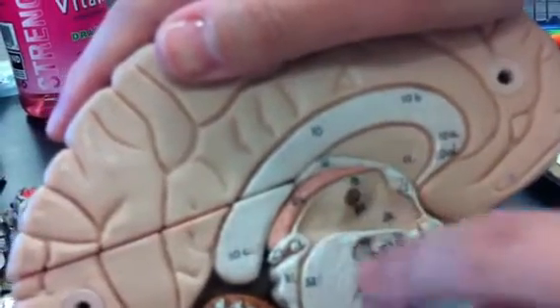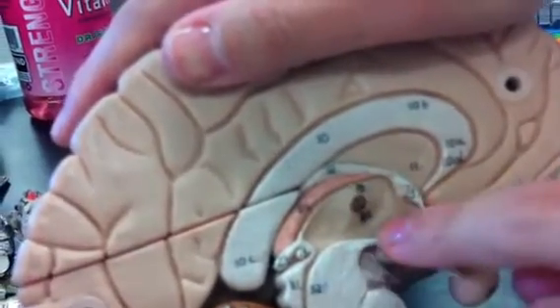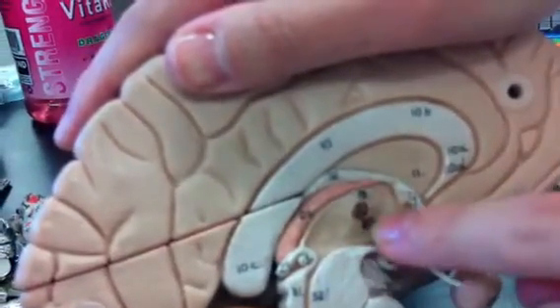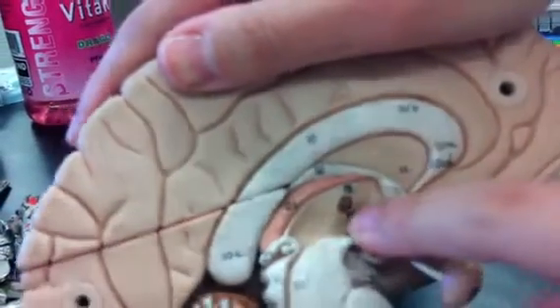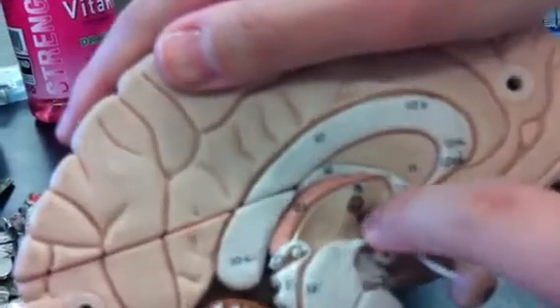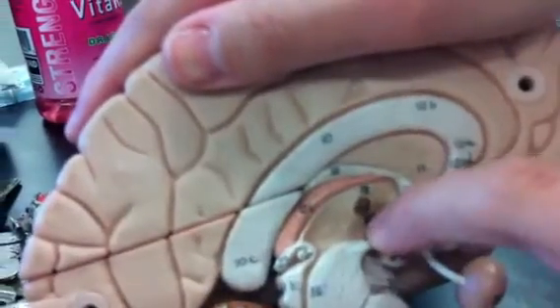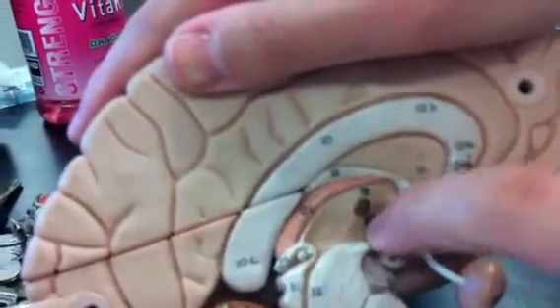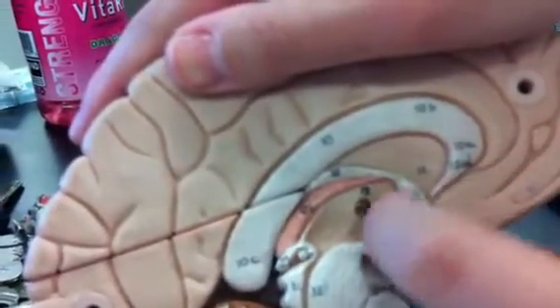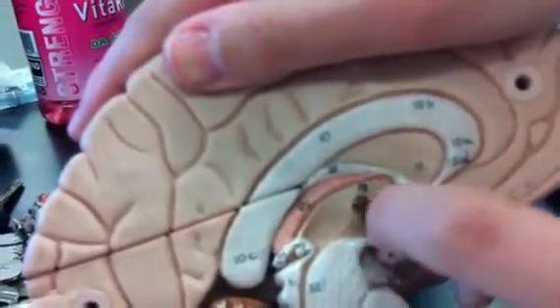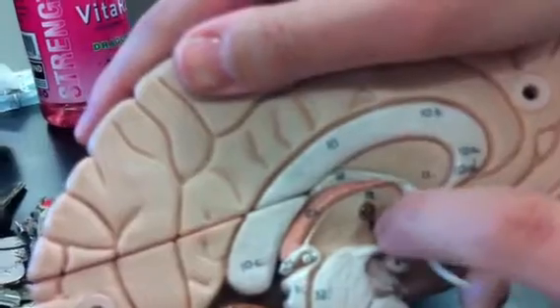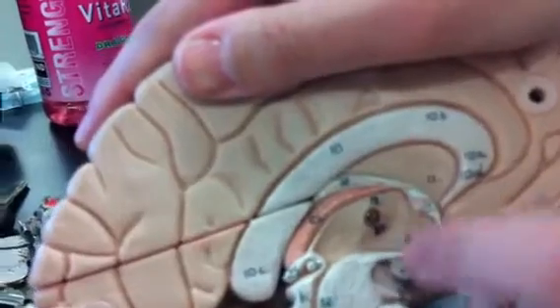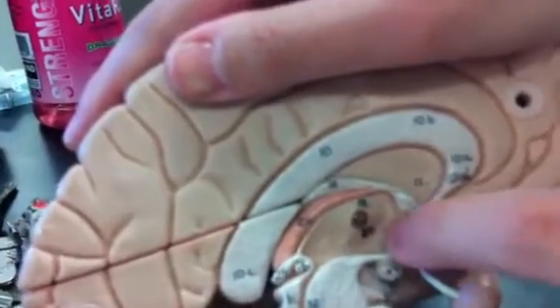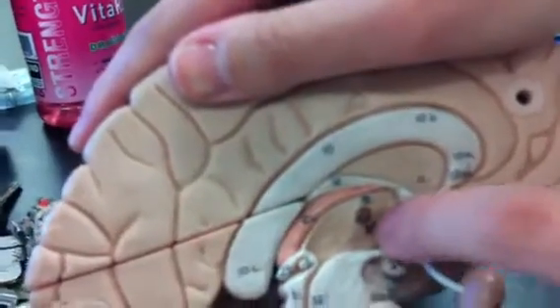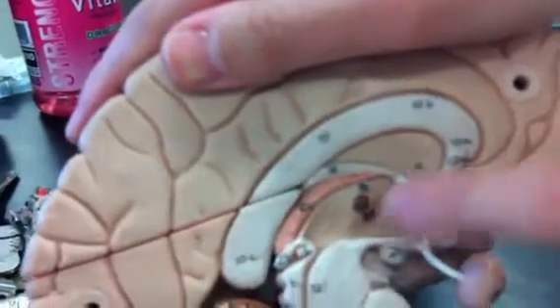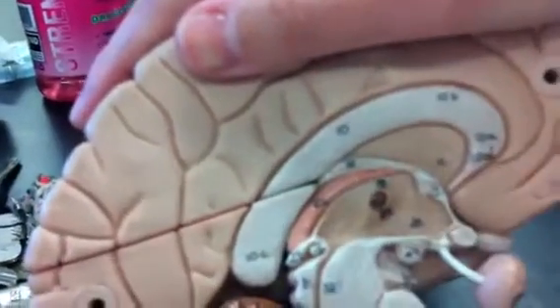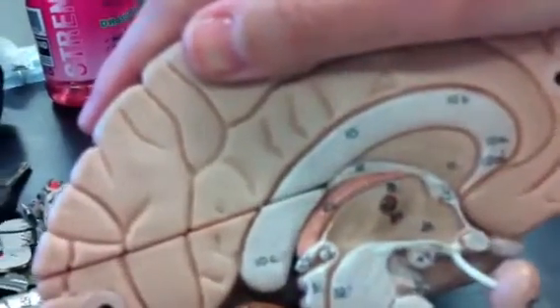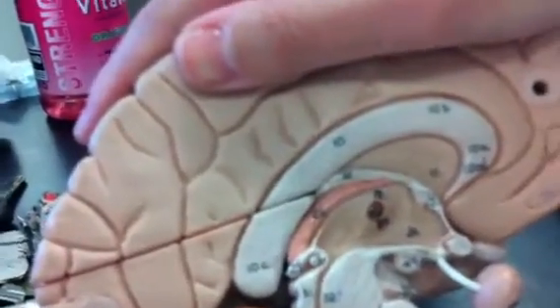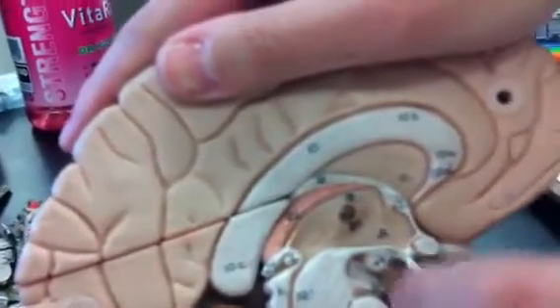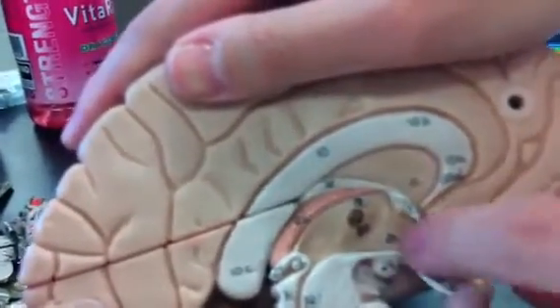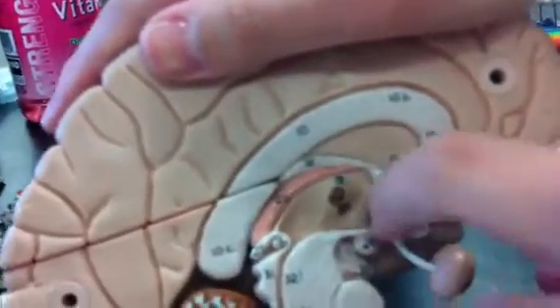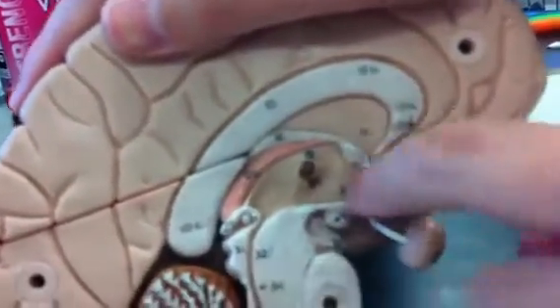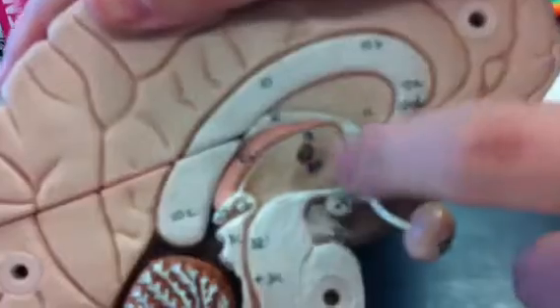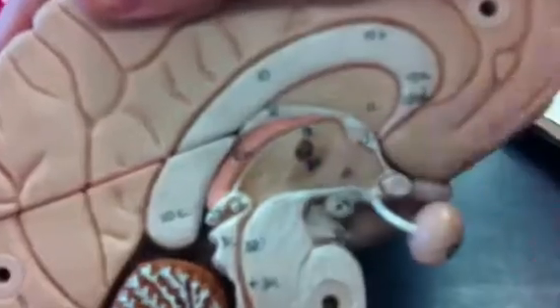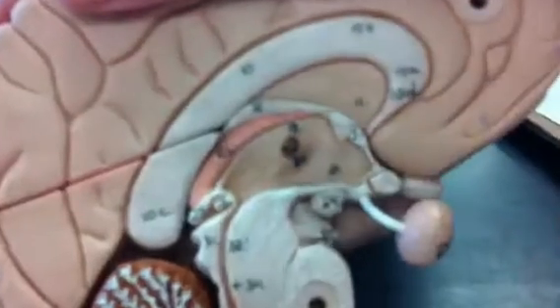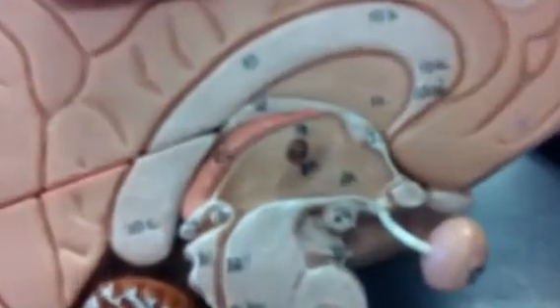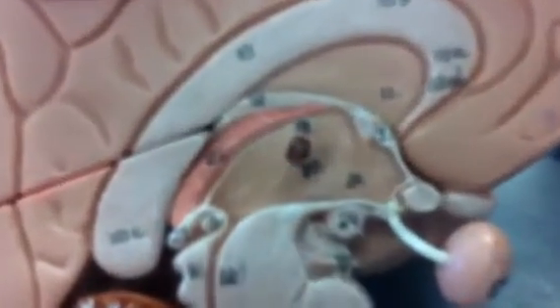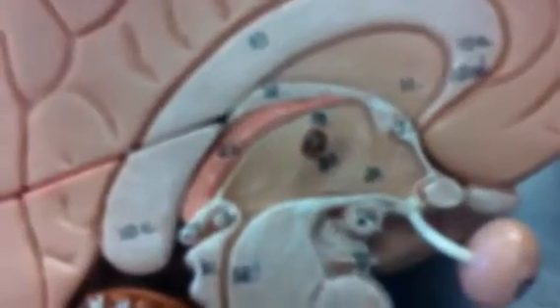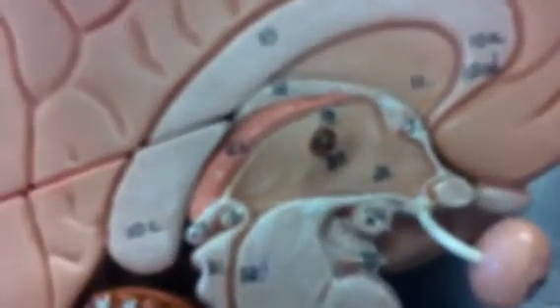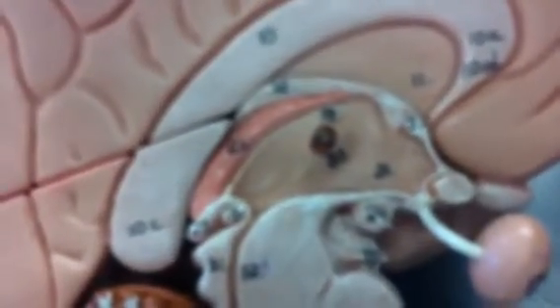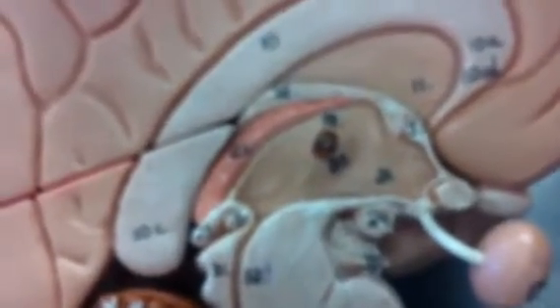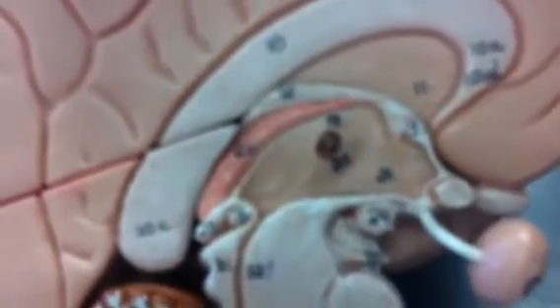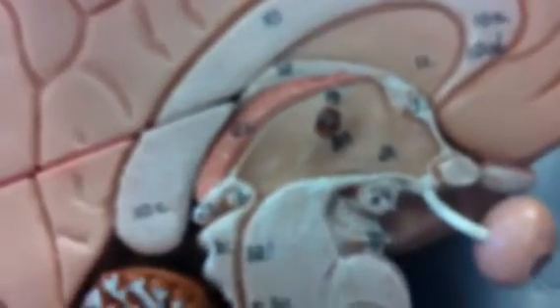Number 20 is the hypothalamic sulcus — it's underneath. And 21 is here, you see in the bottom right-hand corner. That is the hypothalamus.